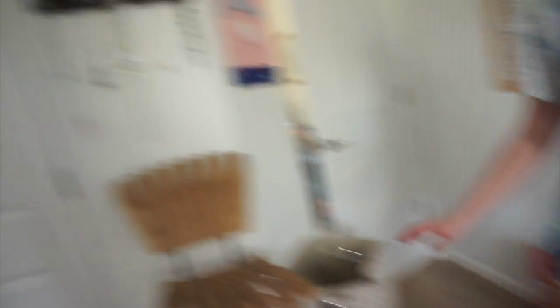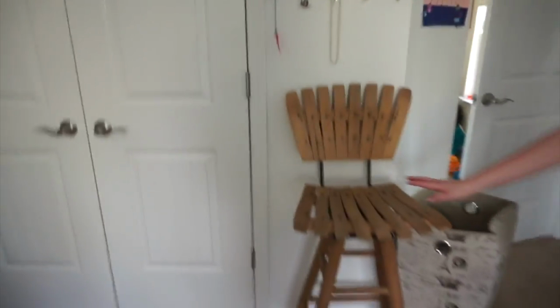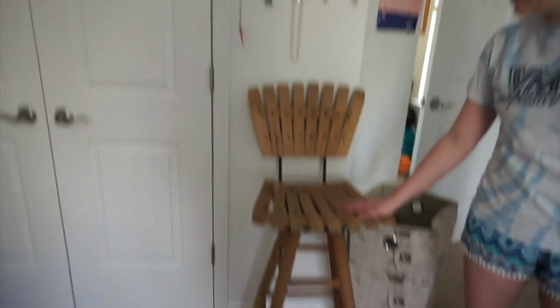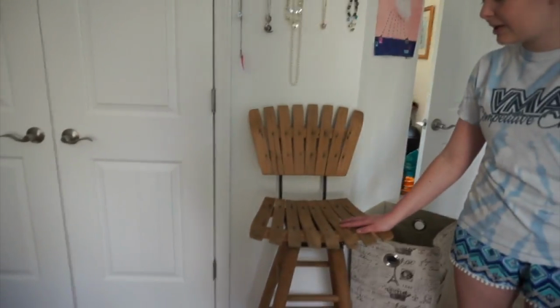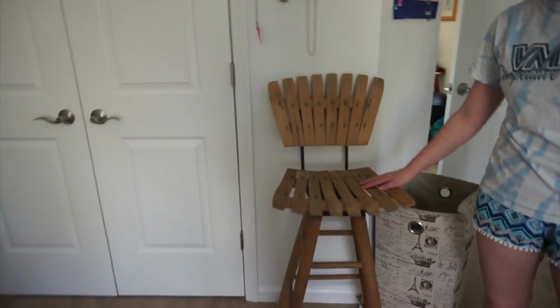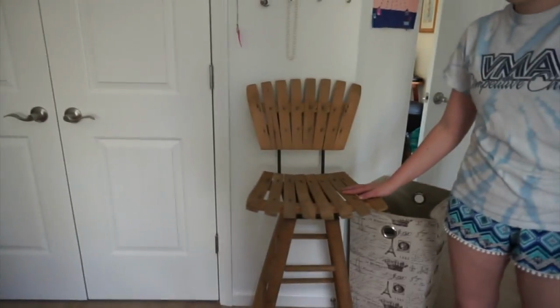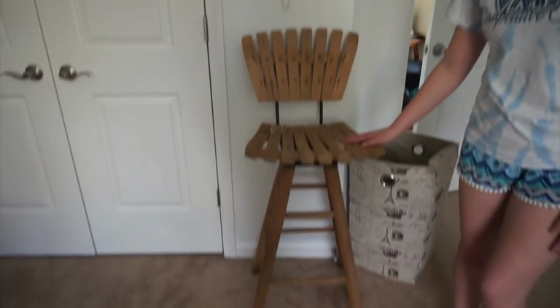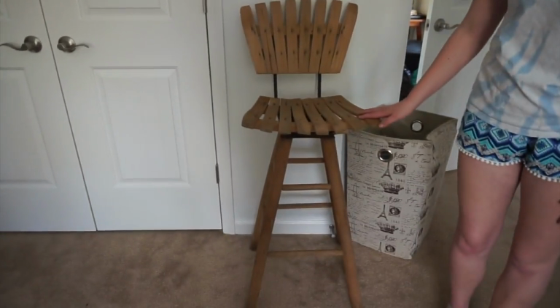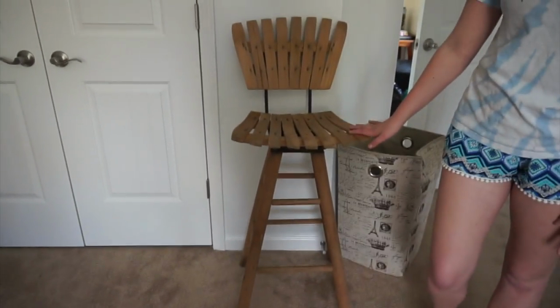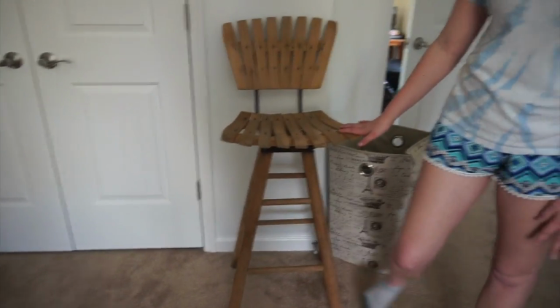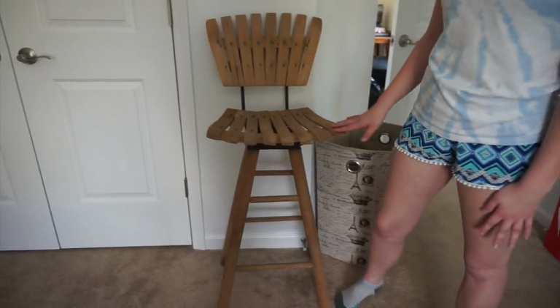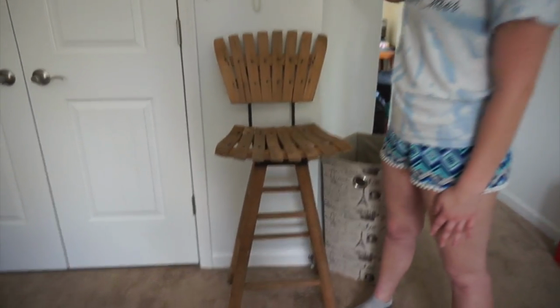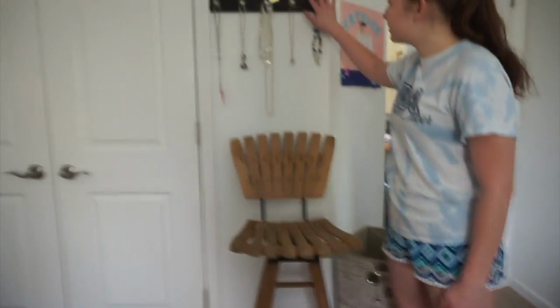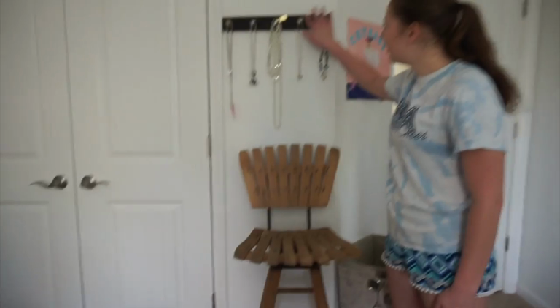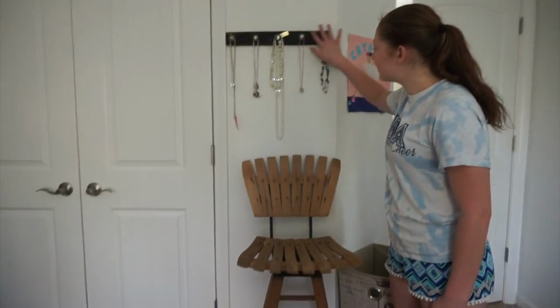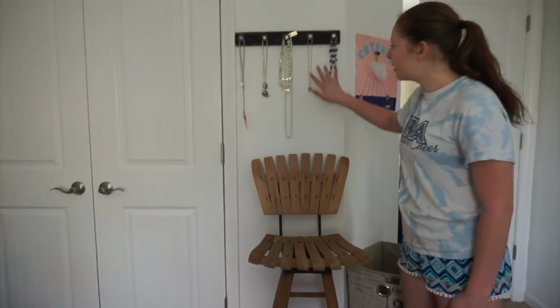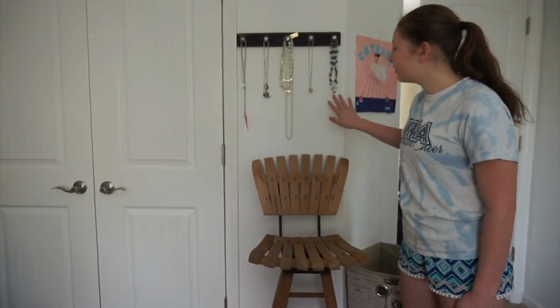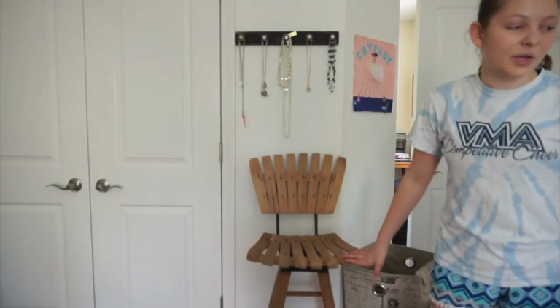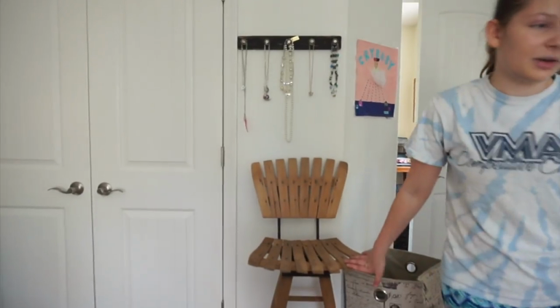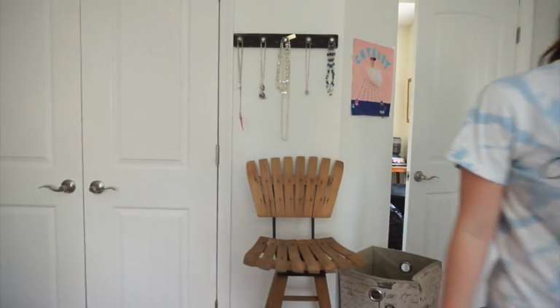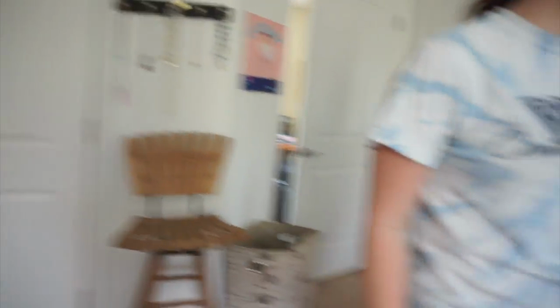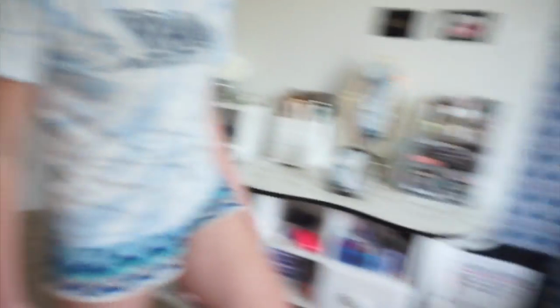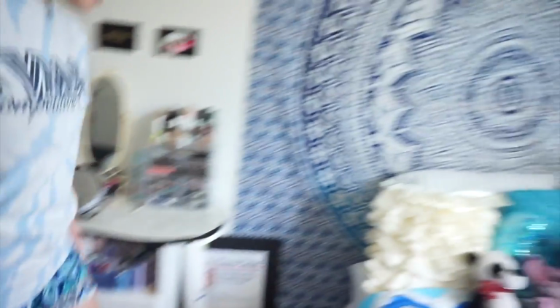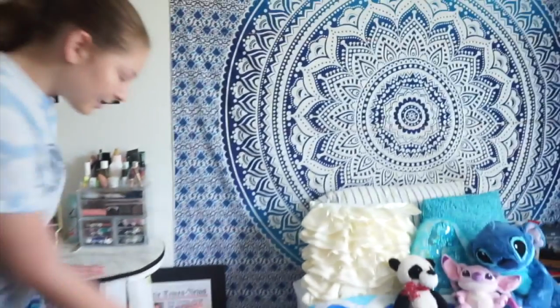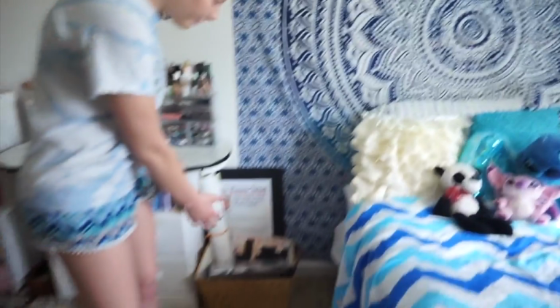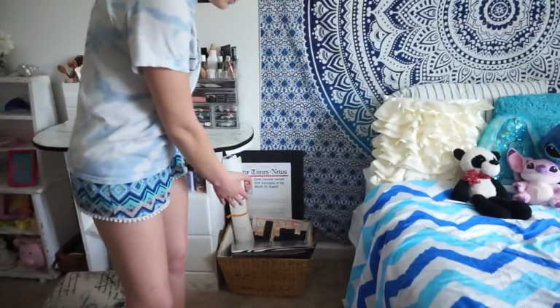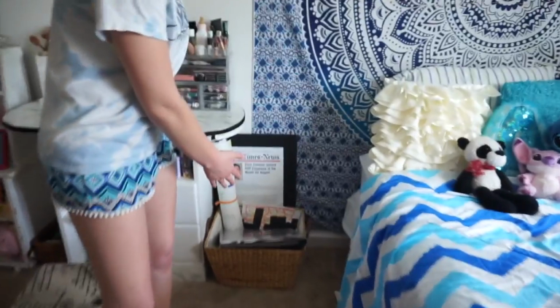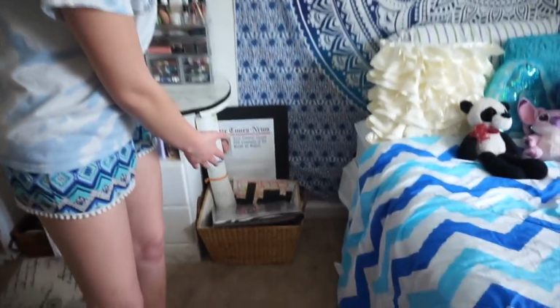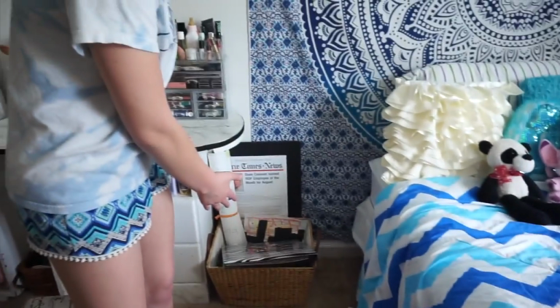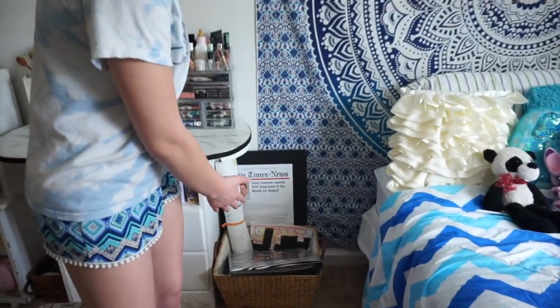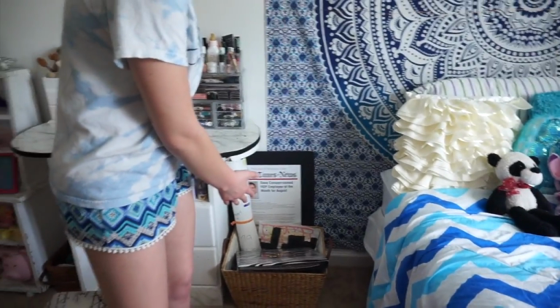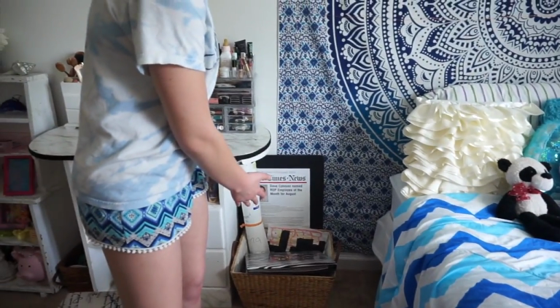Over here I also have a stool that I got for $10 and this little area that has a bunch of necklaces on it. Back over here I have a basket full of a bunch of pictures and photo albums and stuff.